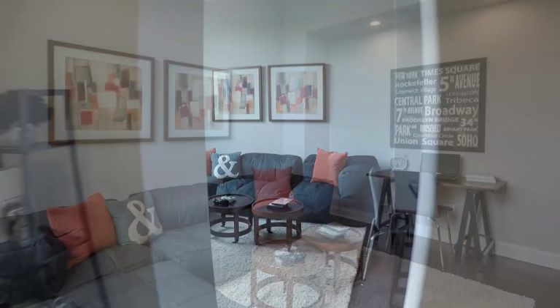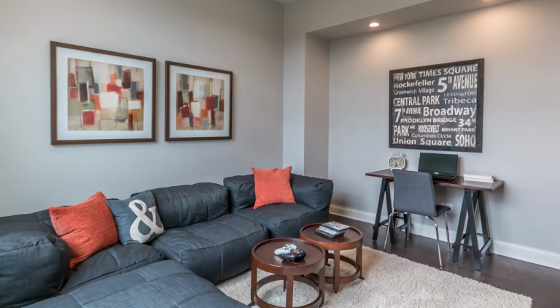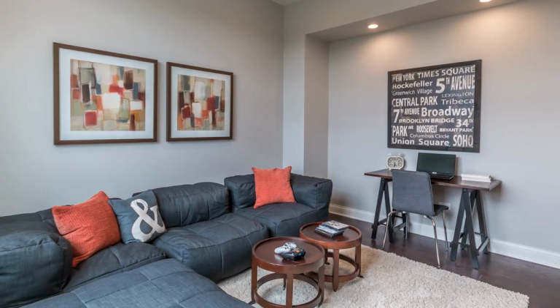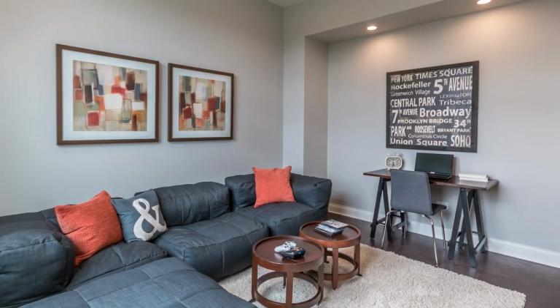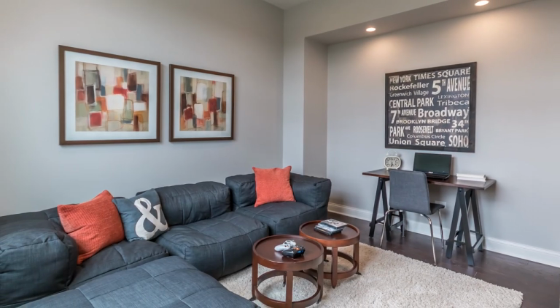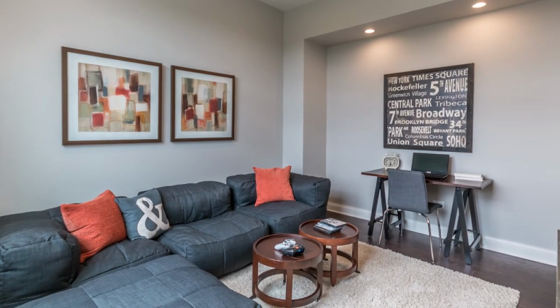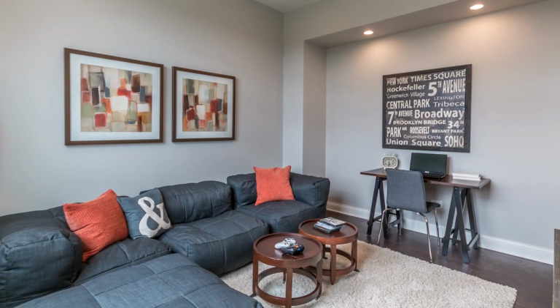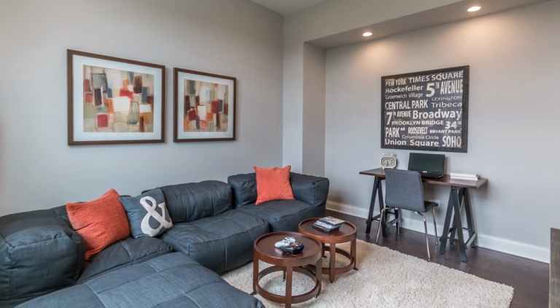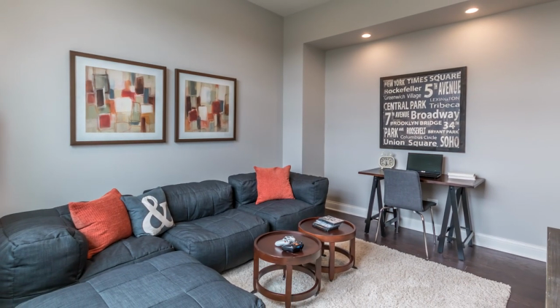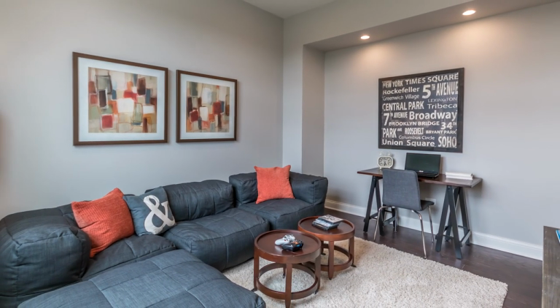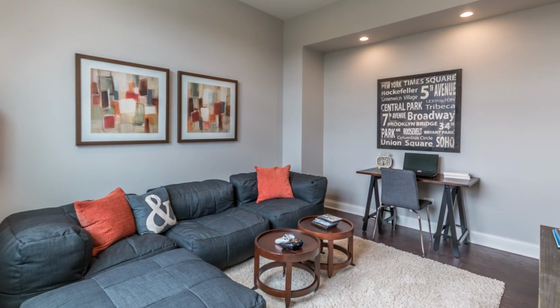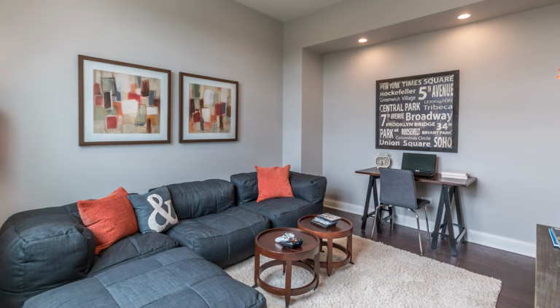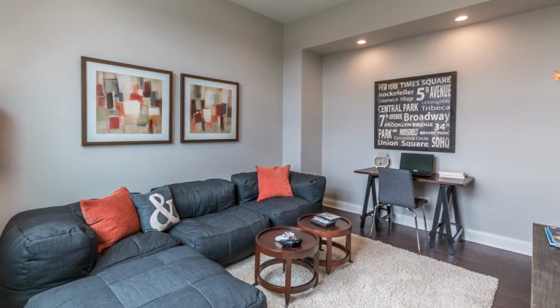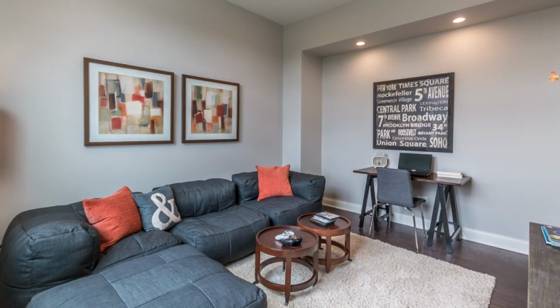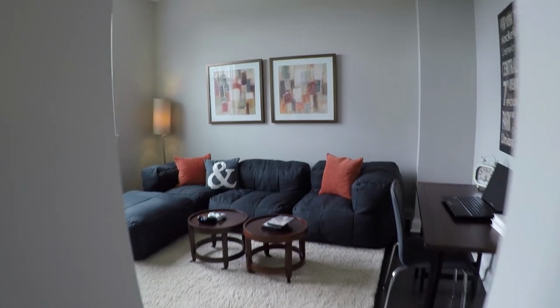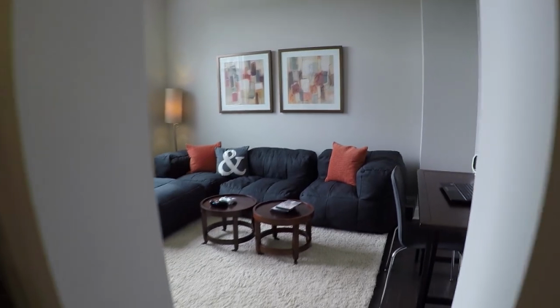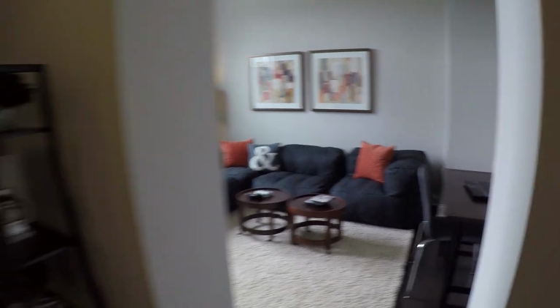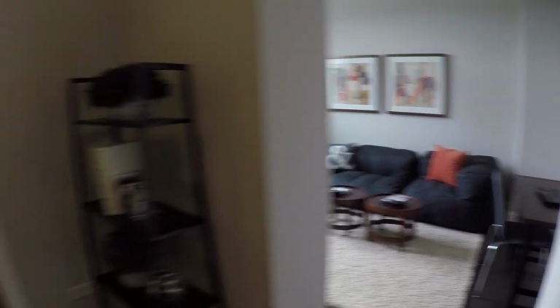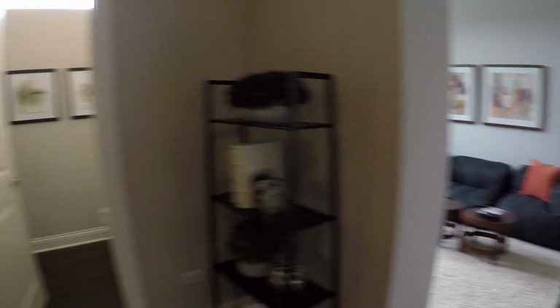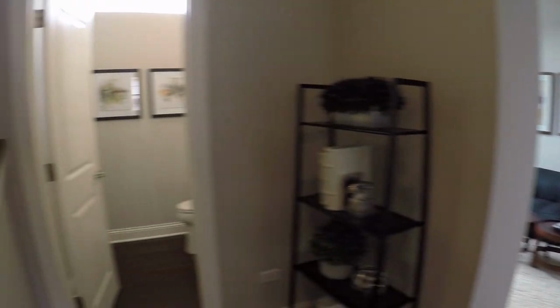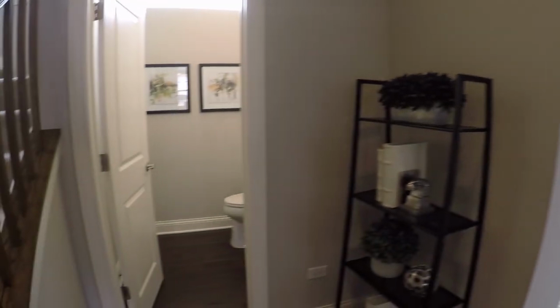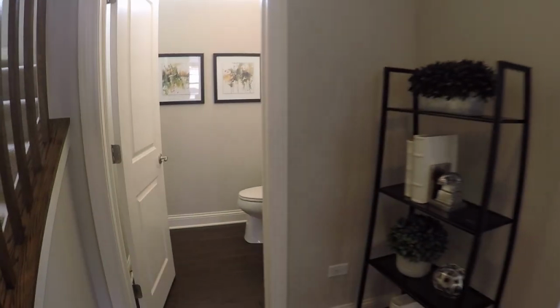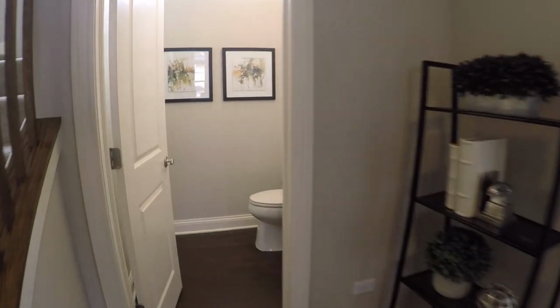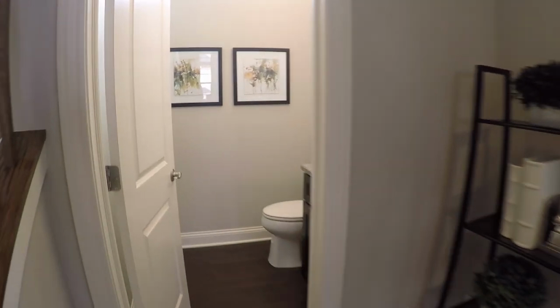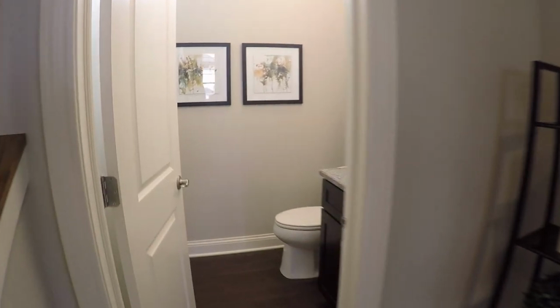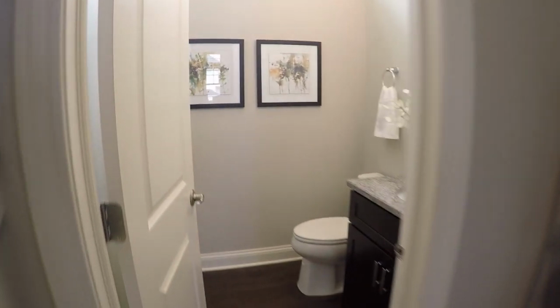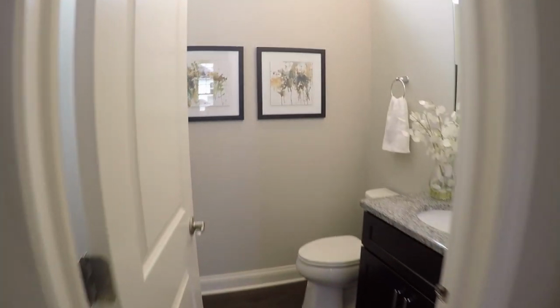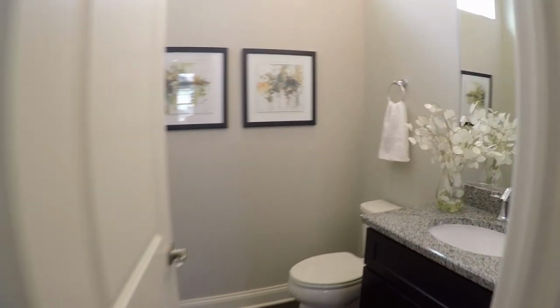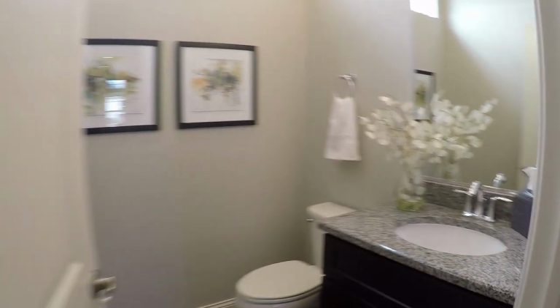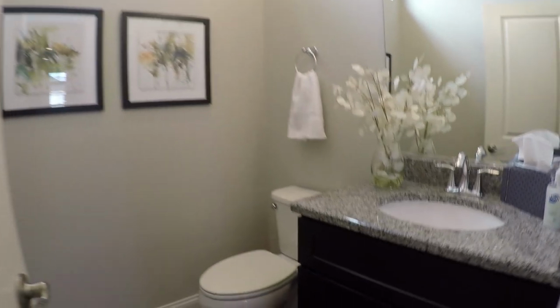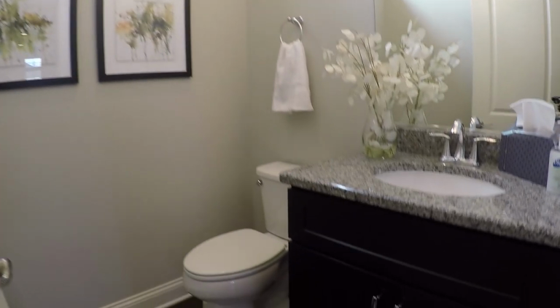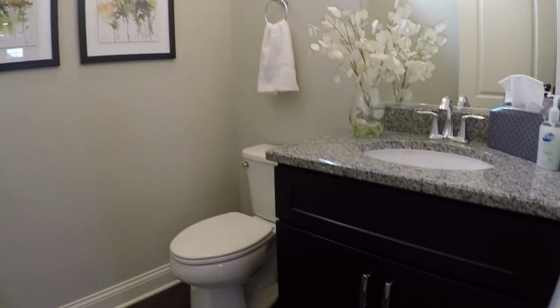Here's your study — they're using it more like a tech room, it looks like. And your half bath.